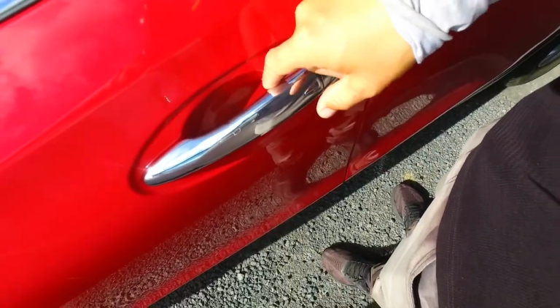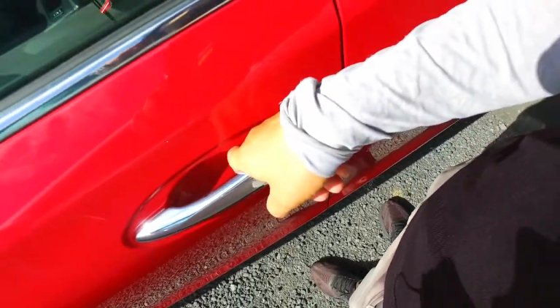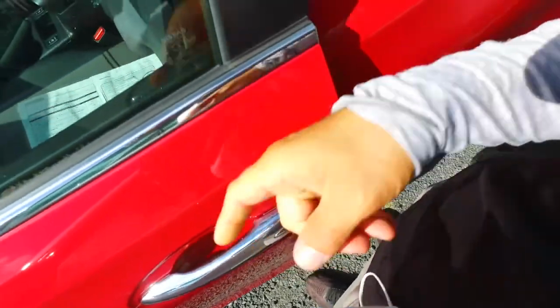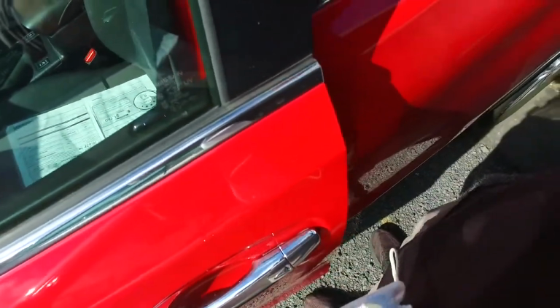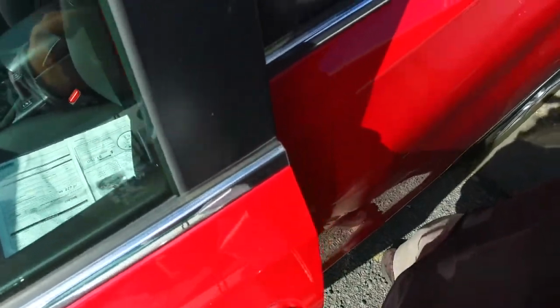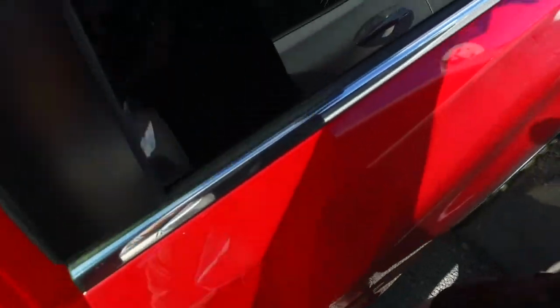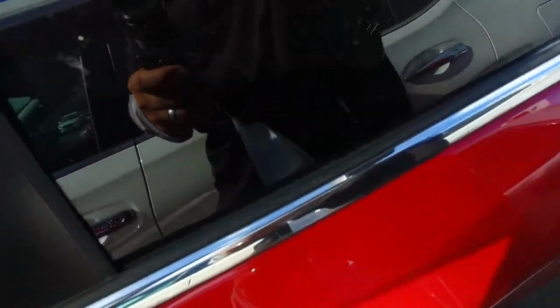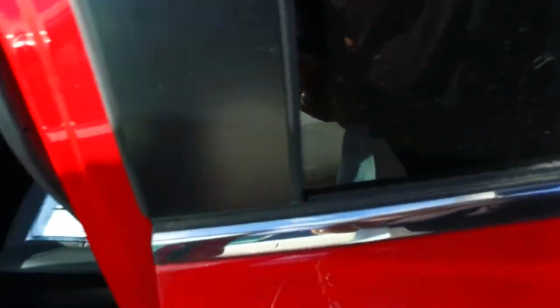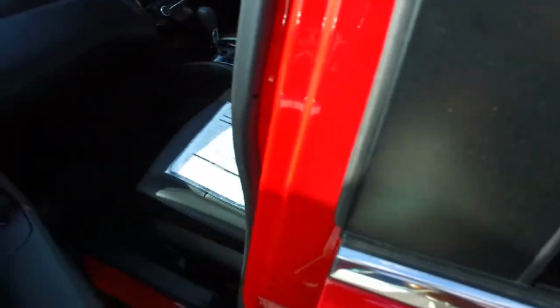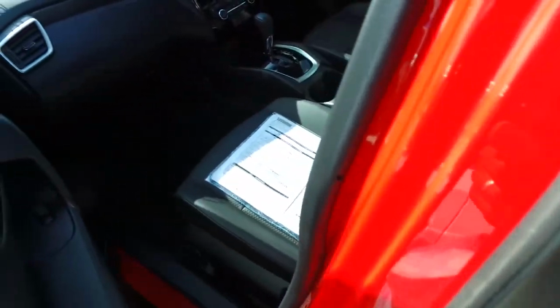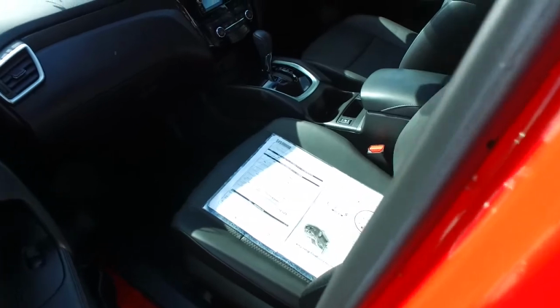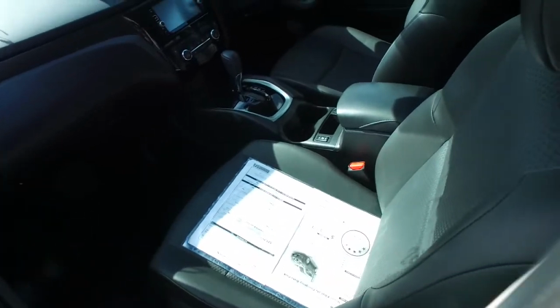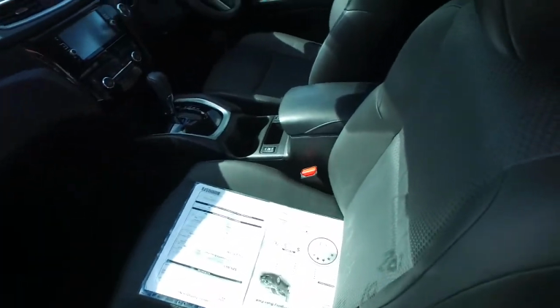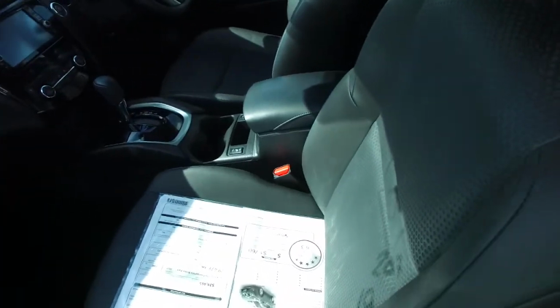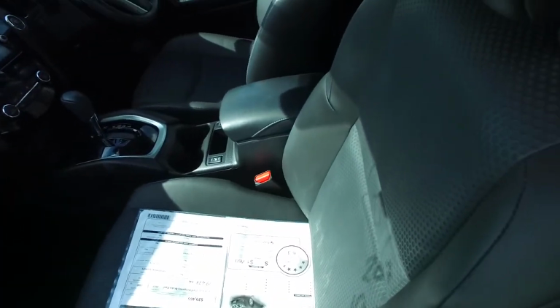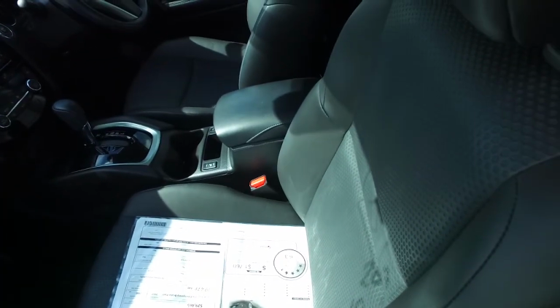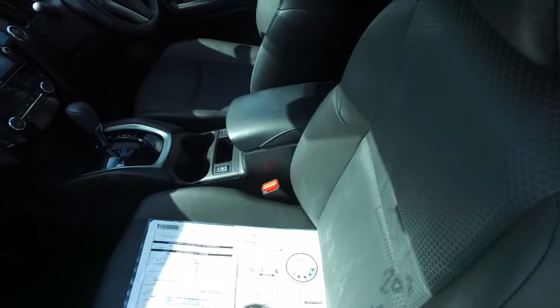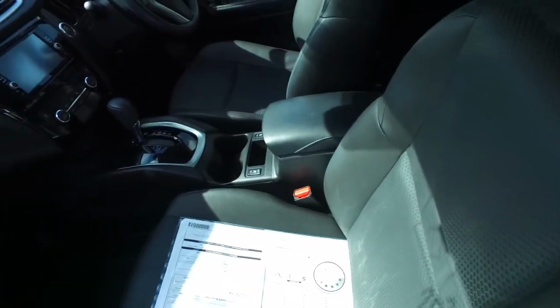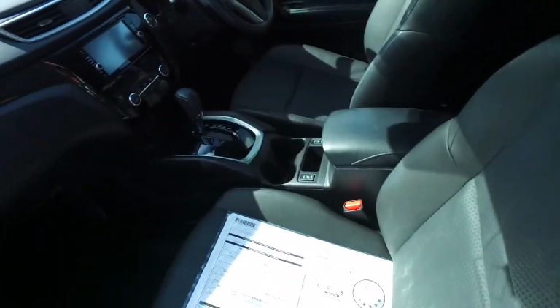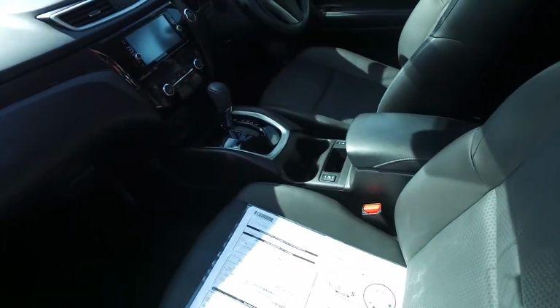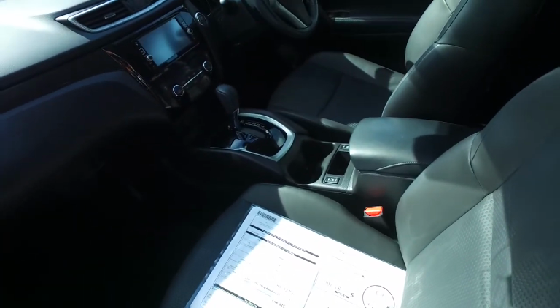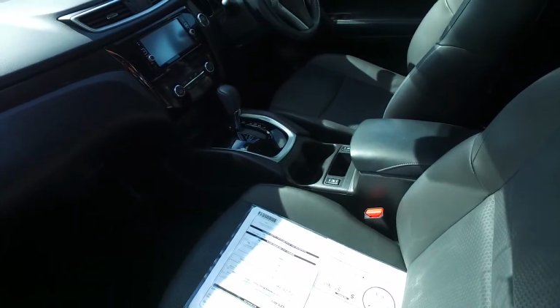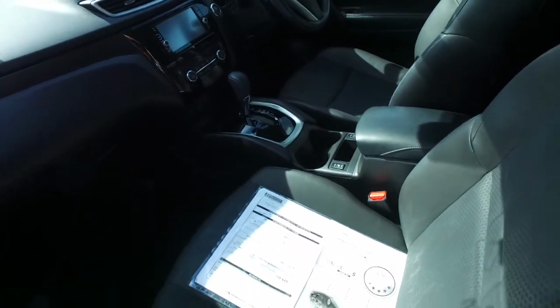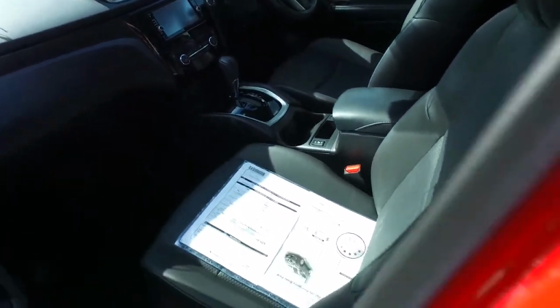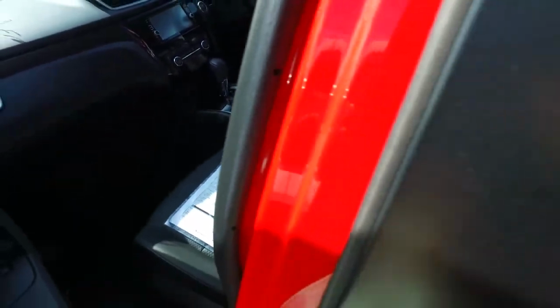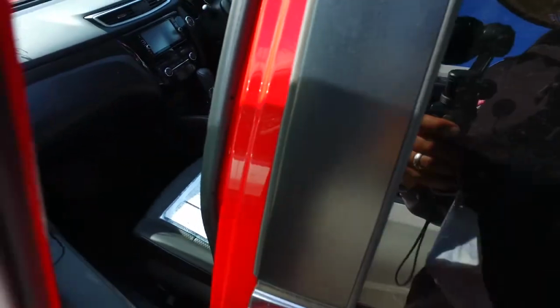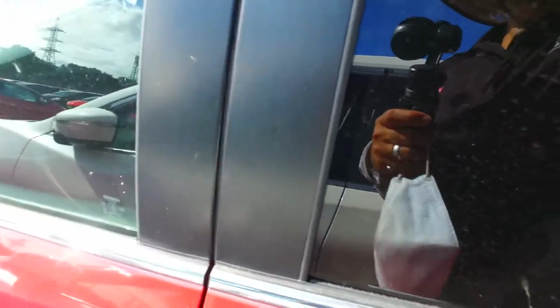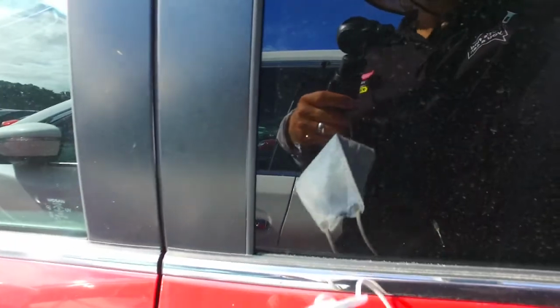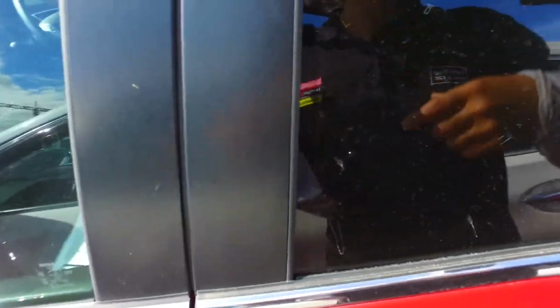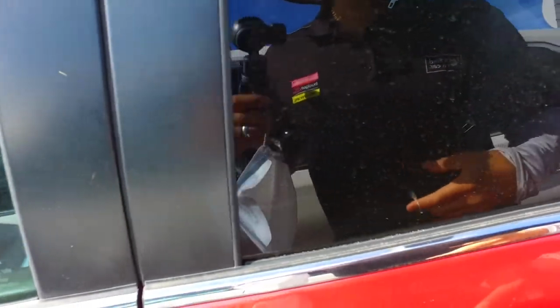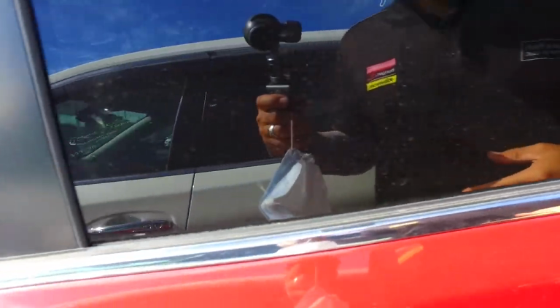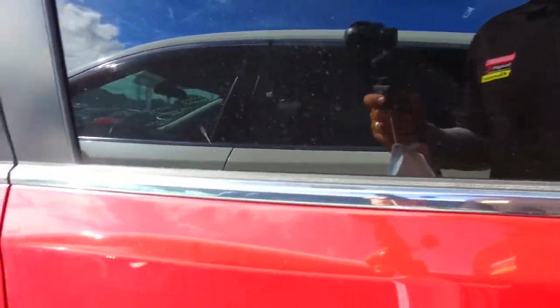Keyless entry. Dark trim interior. Both front seats are heated and it's got dual climate control, so you can have cold on one side — absolutely no worries there.